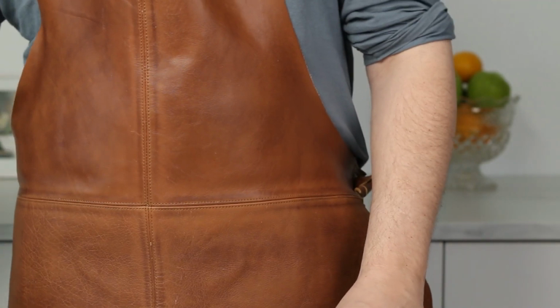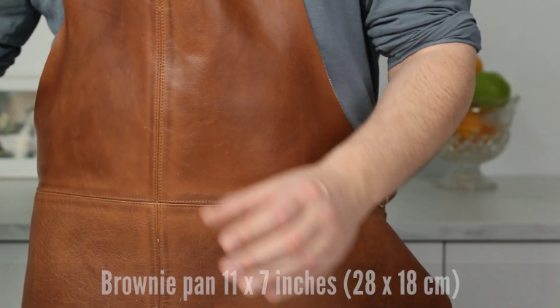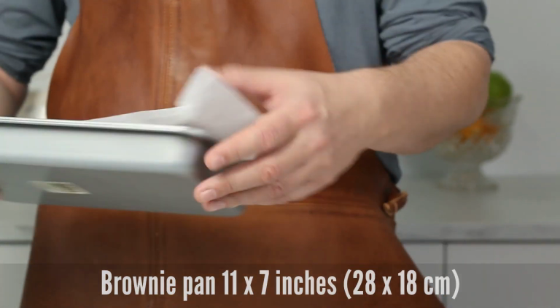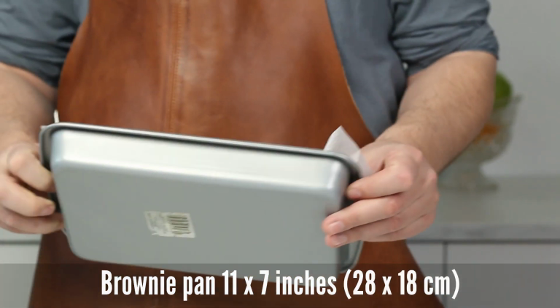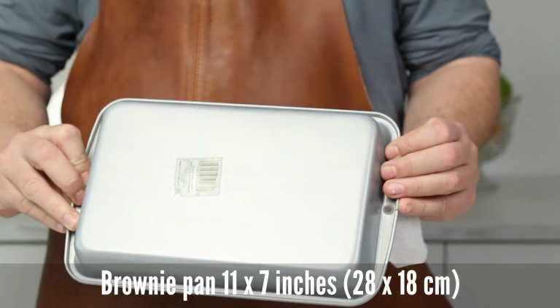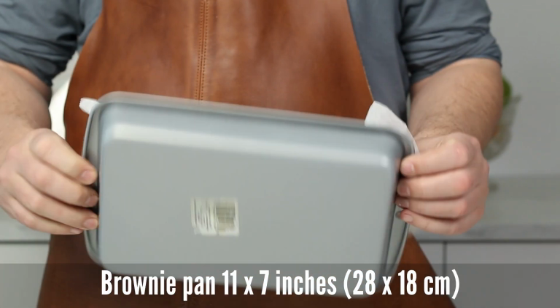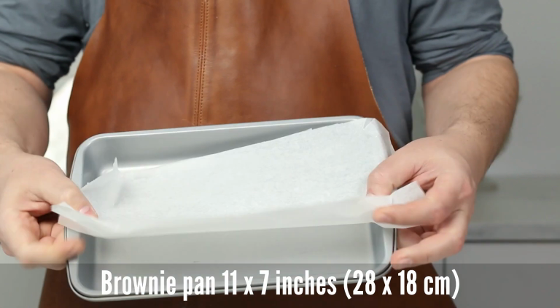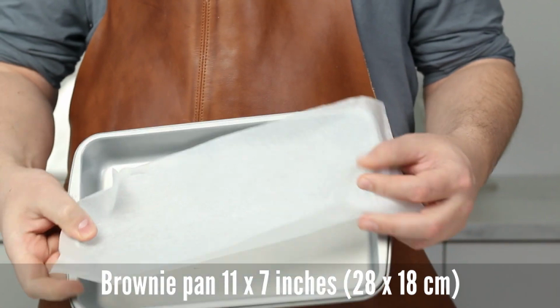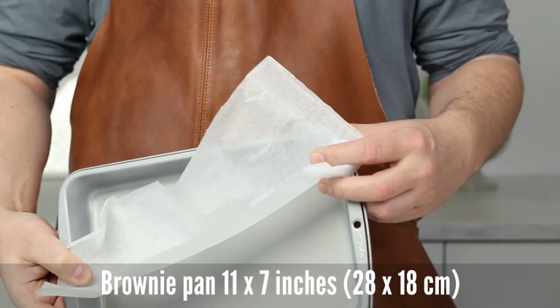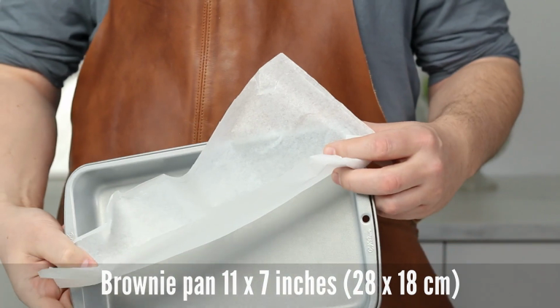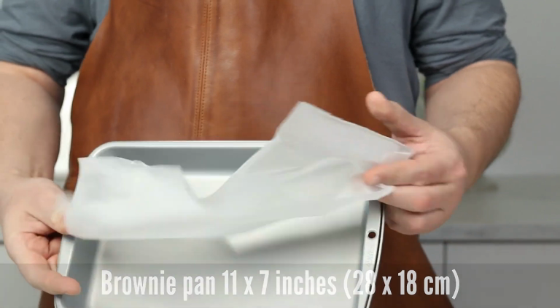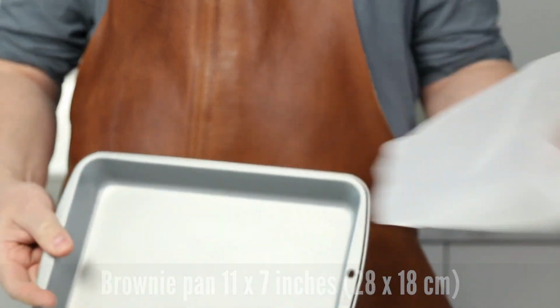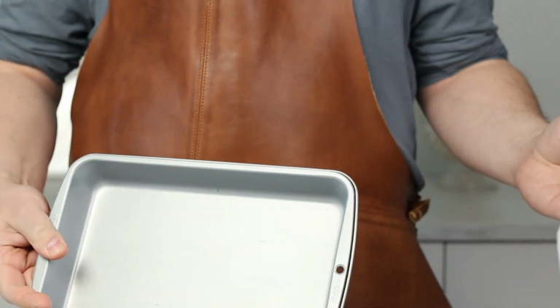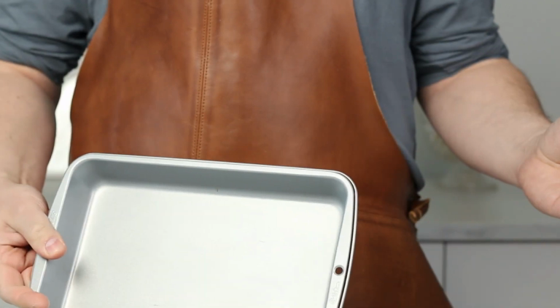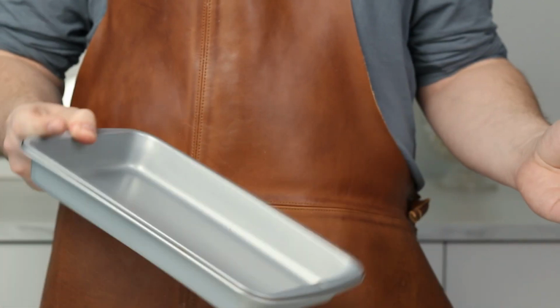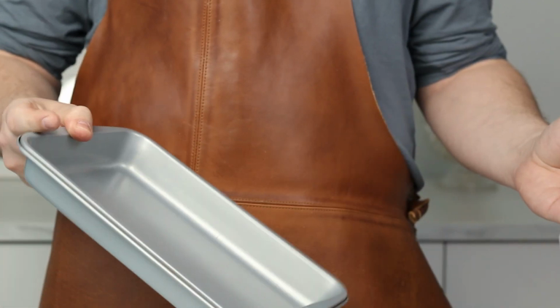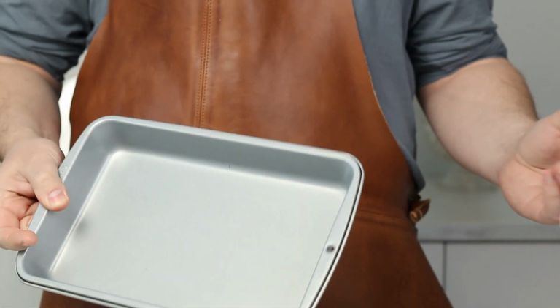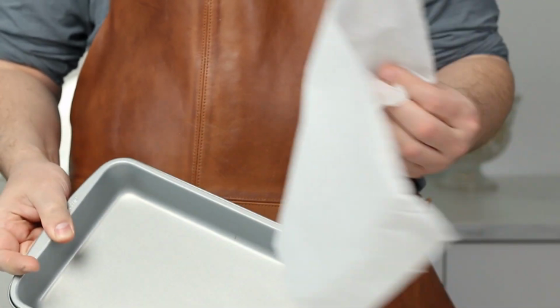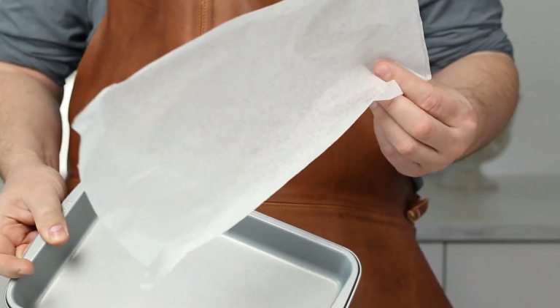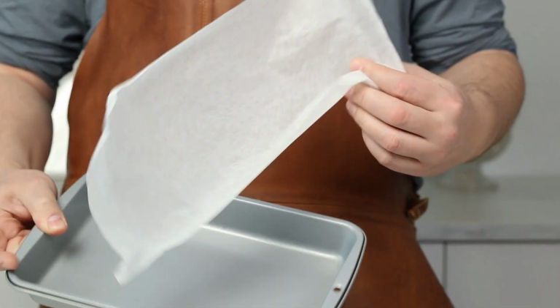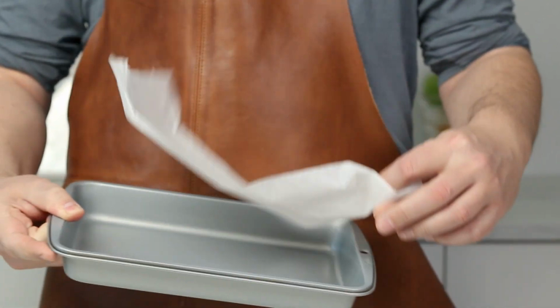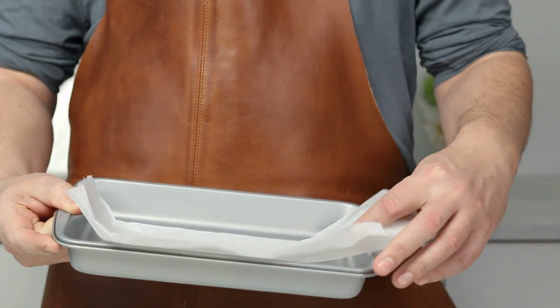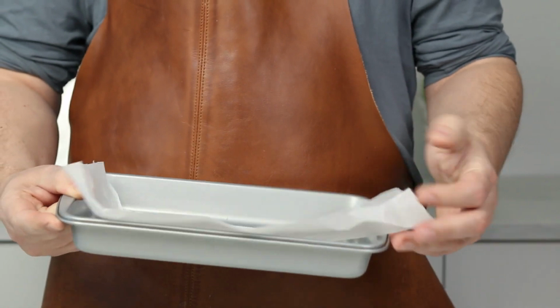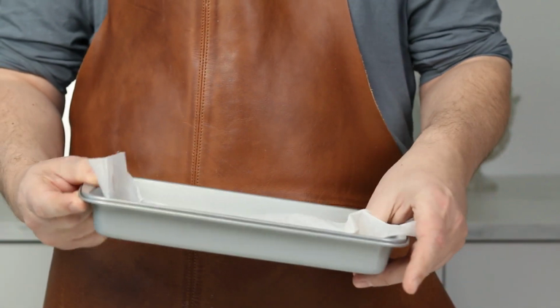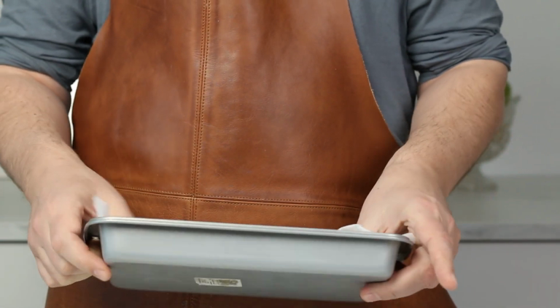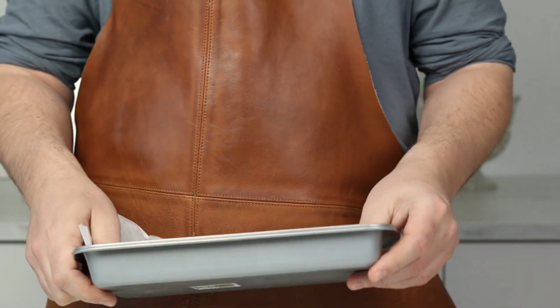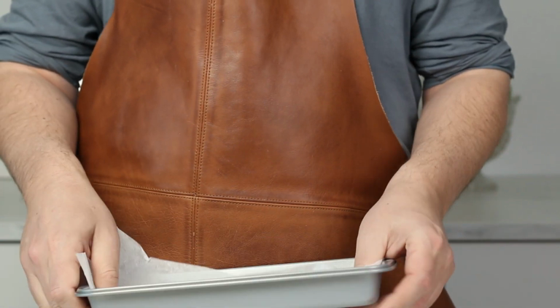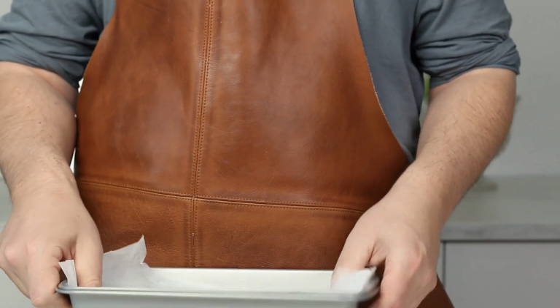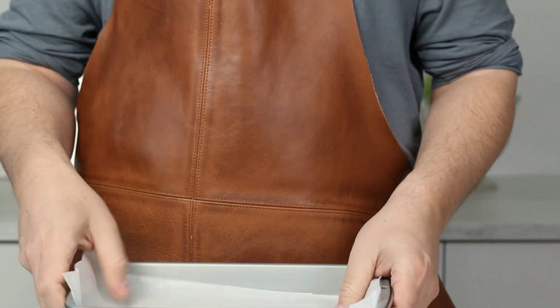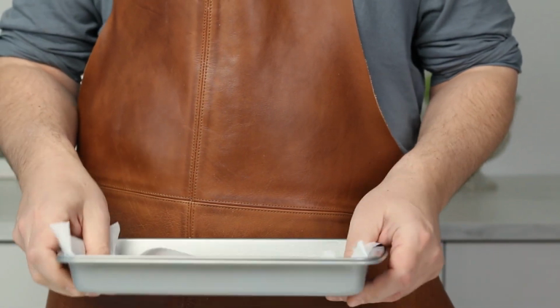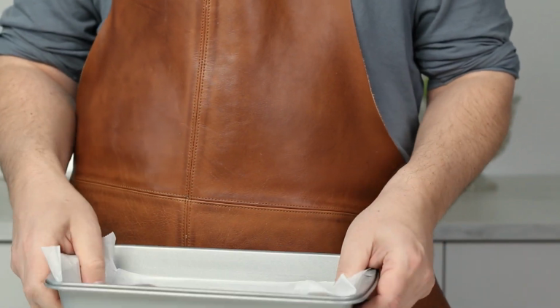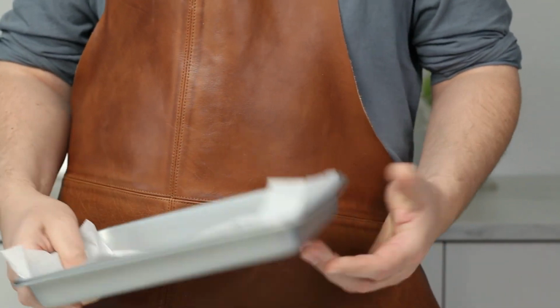First of all, you need a brownie pan and we need to line that with parchment paper. Make sure it sticks out a little bit because you're going to lift the cake with the paper when it's cooled down.